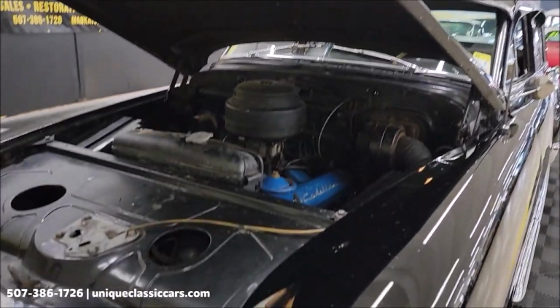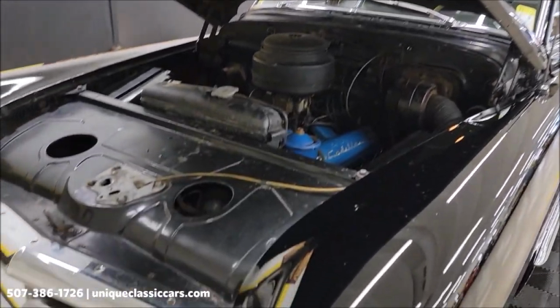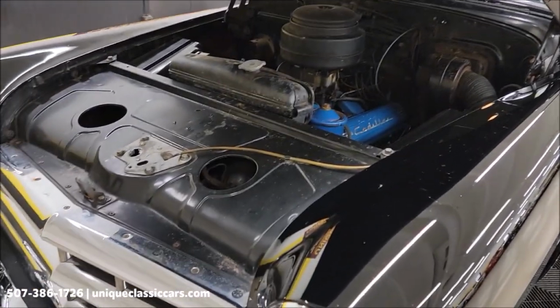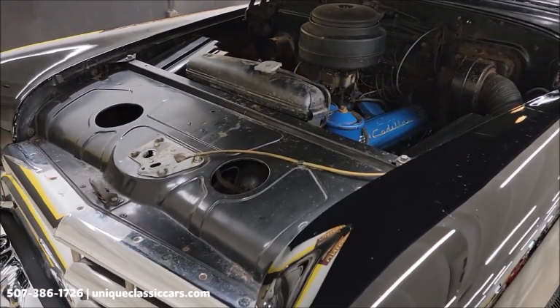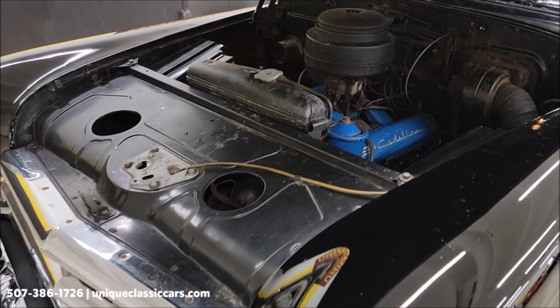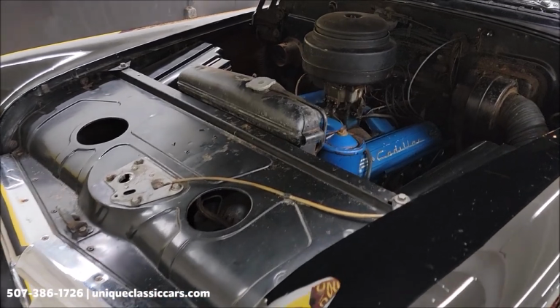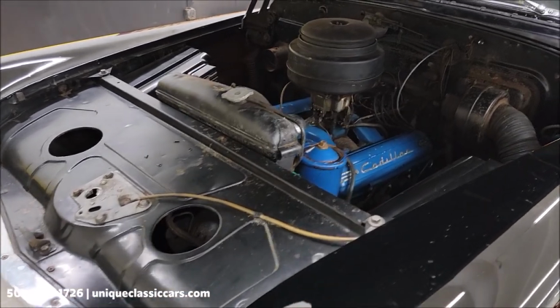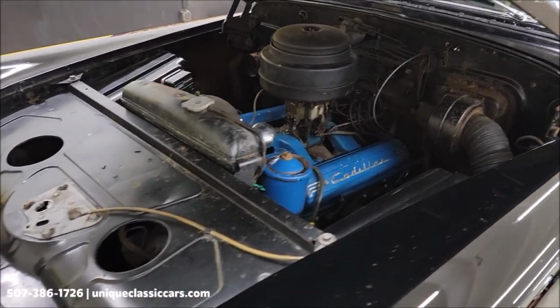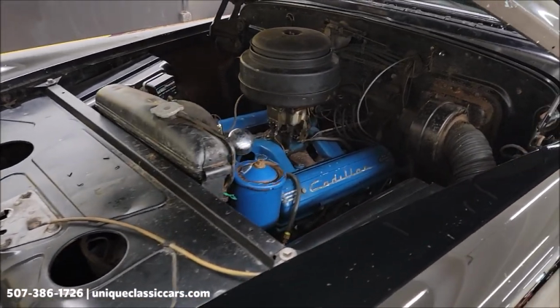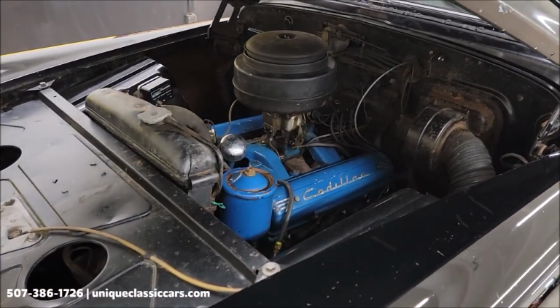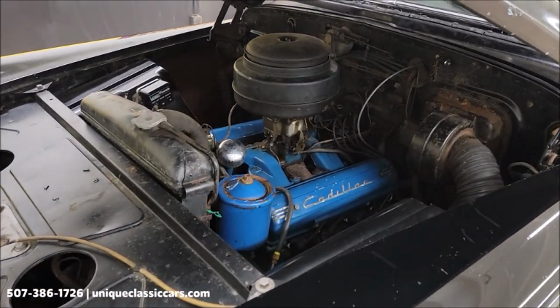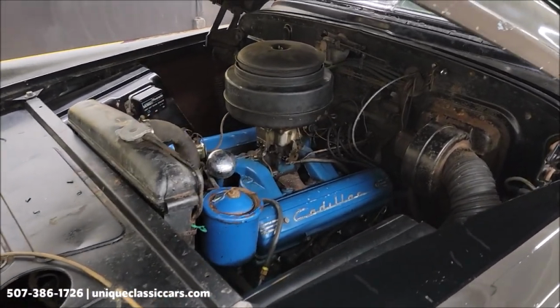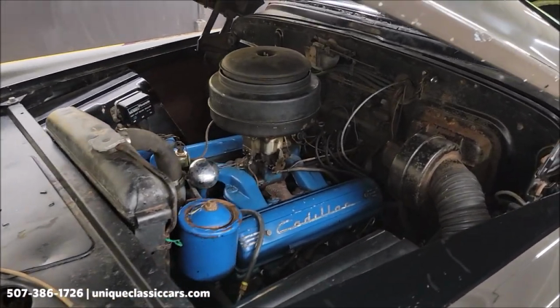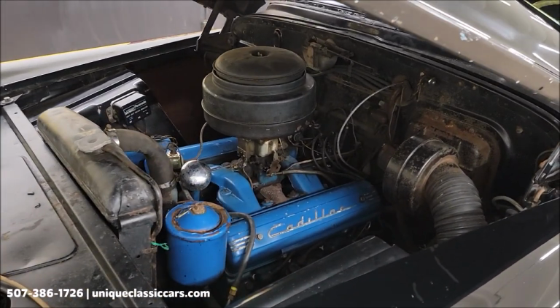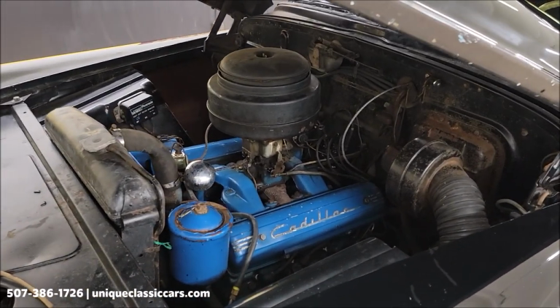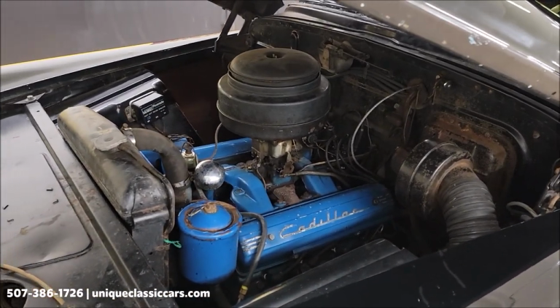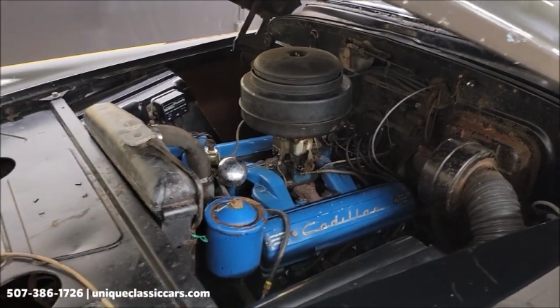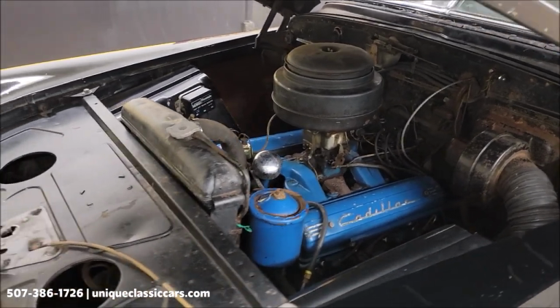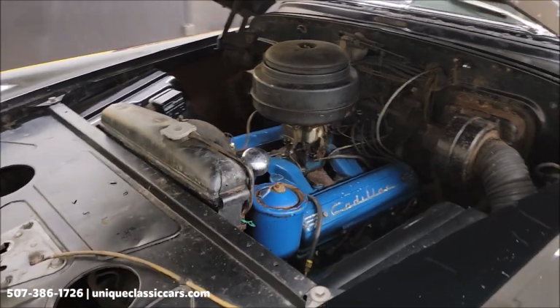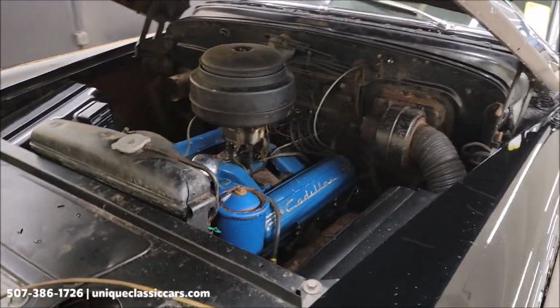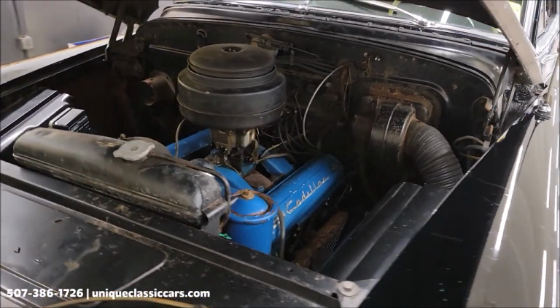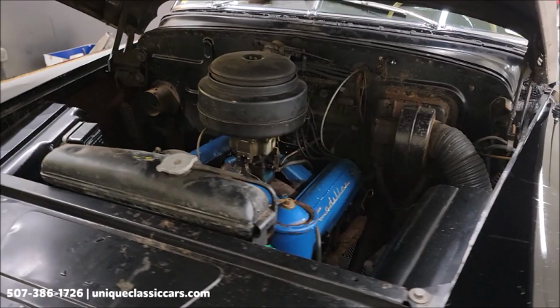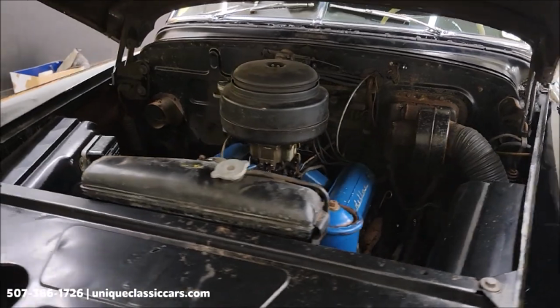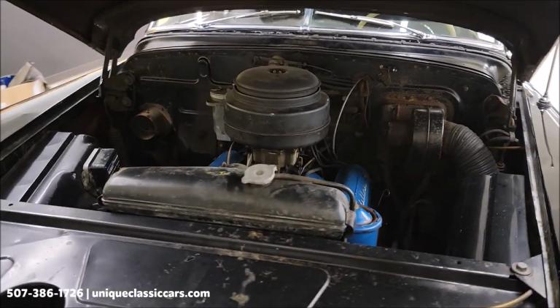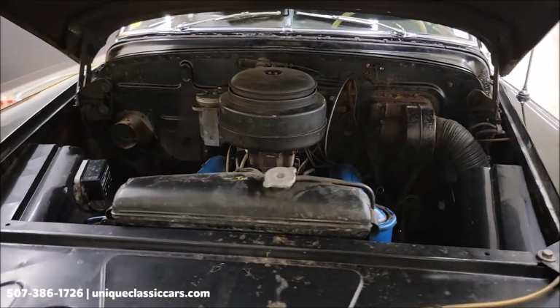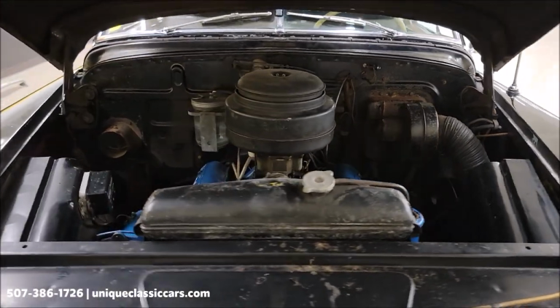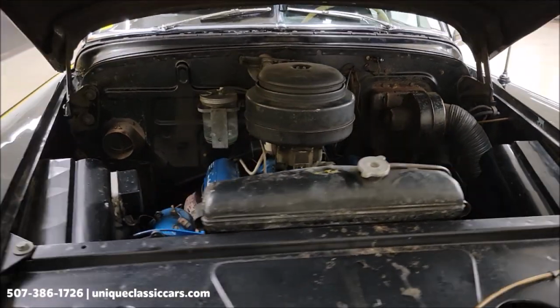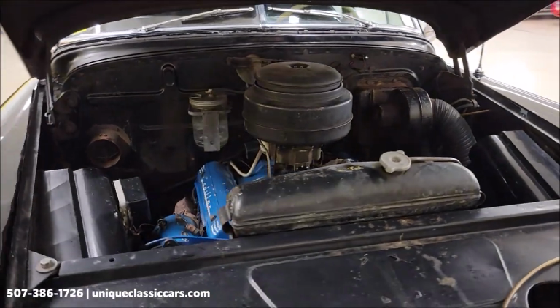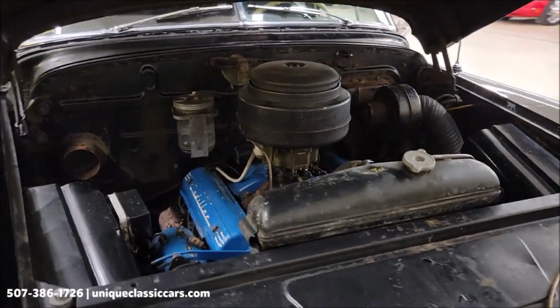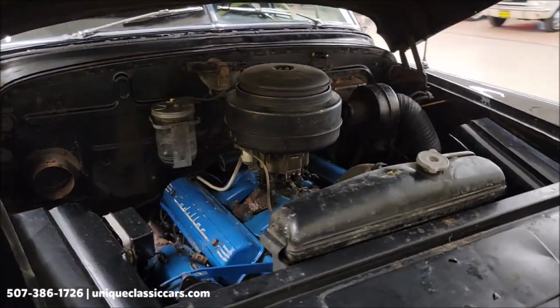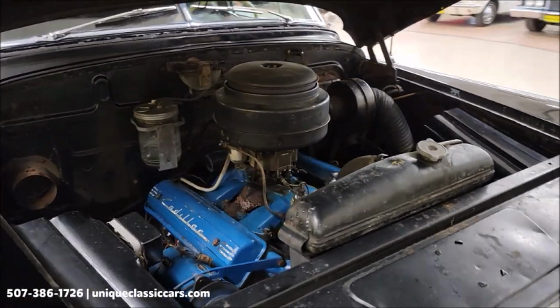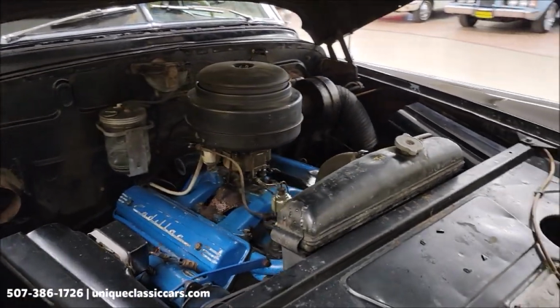Pretty stock-looking engine bay. Single carb V8 331.